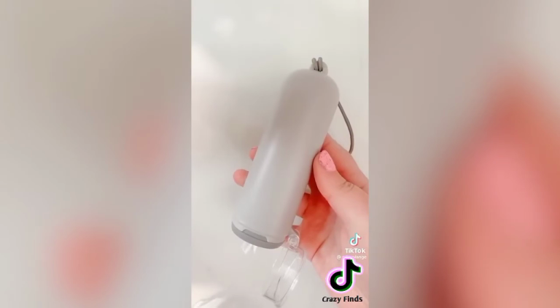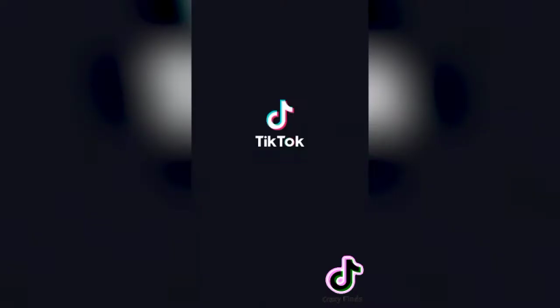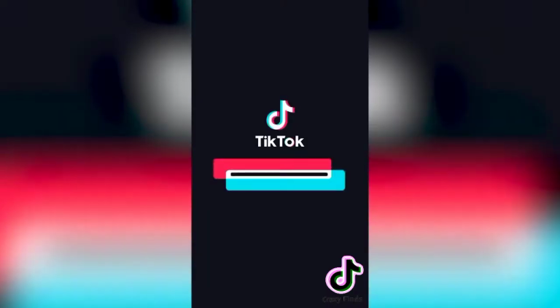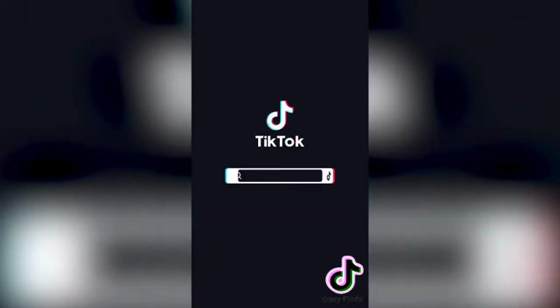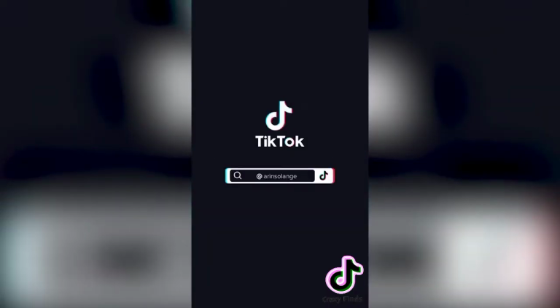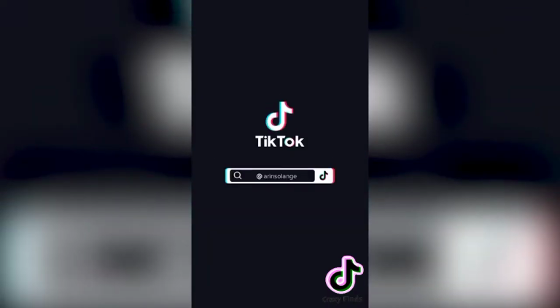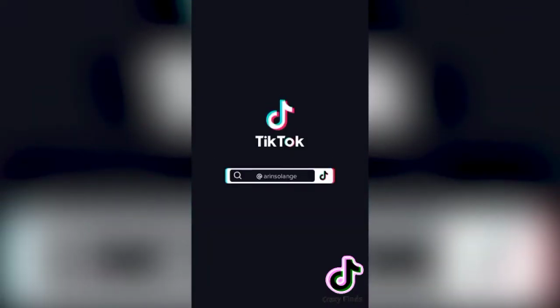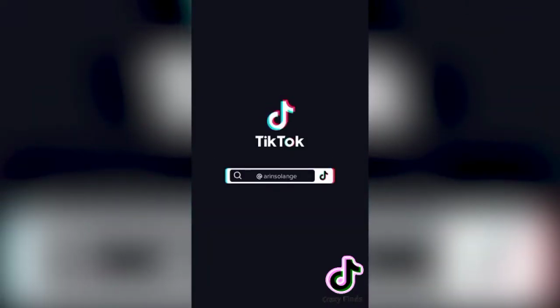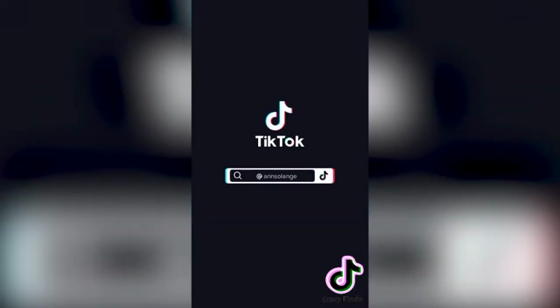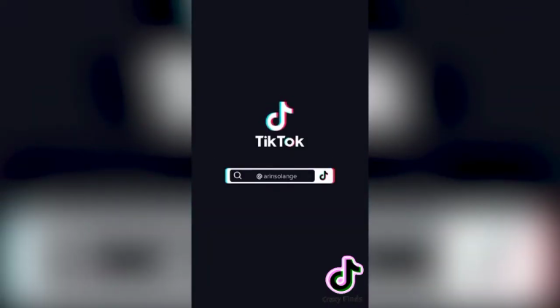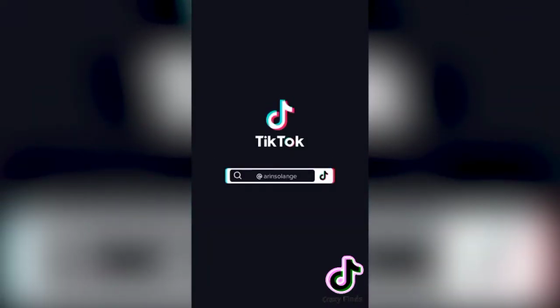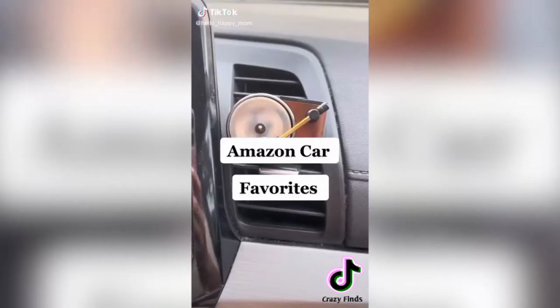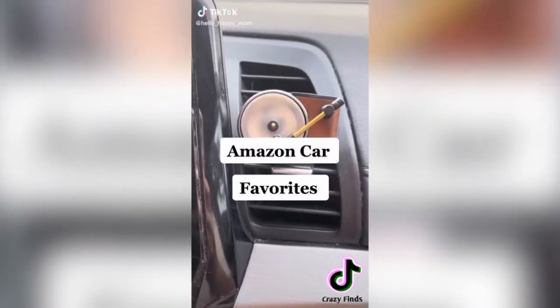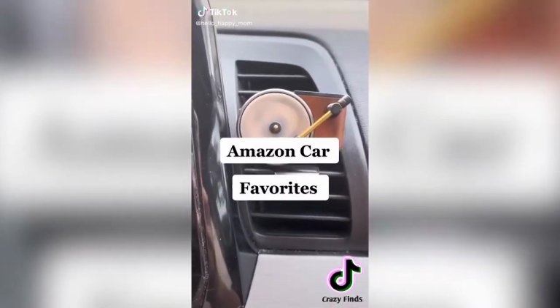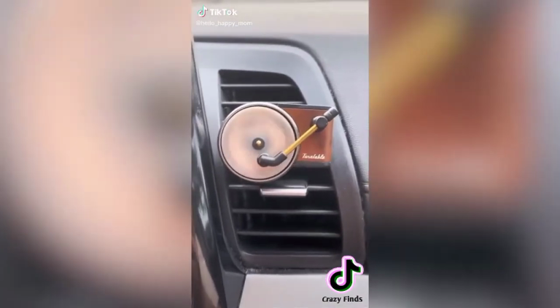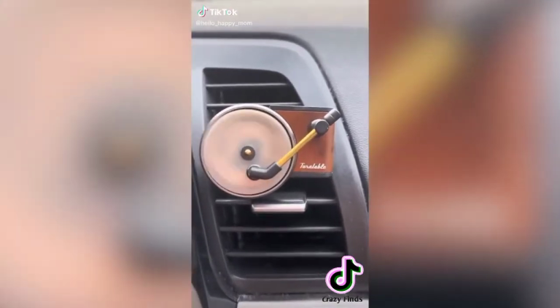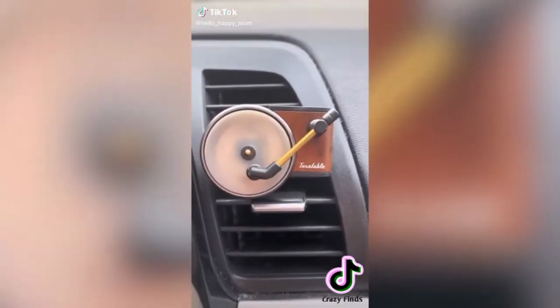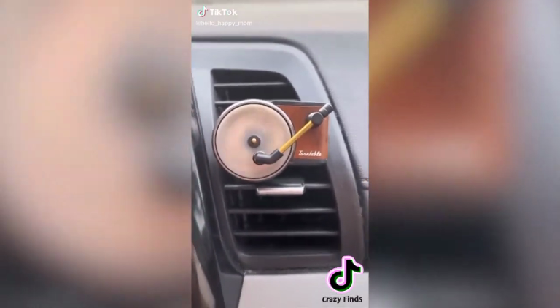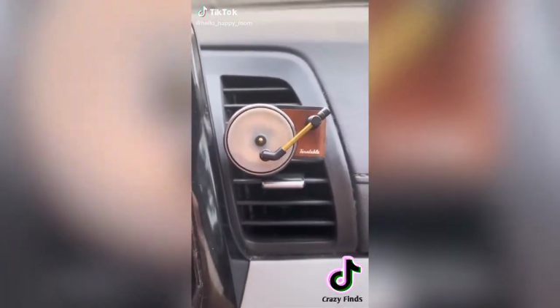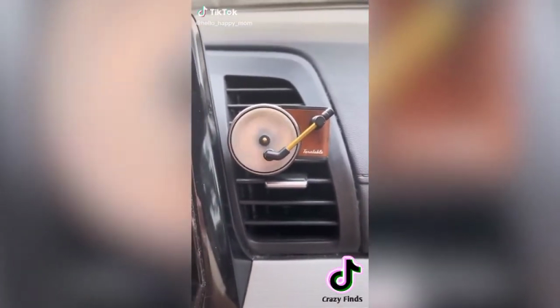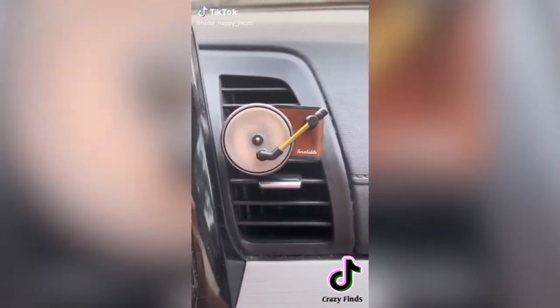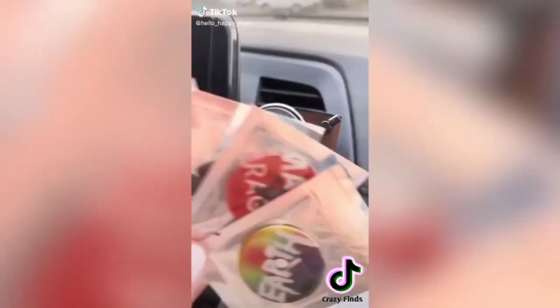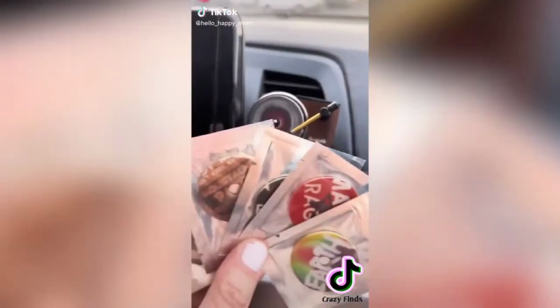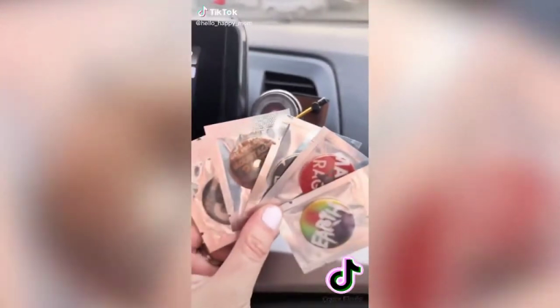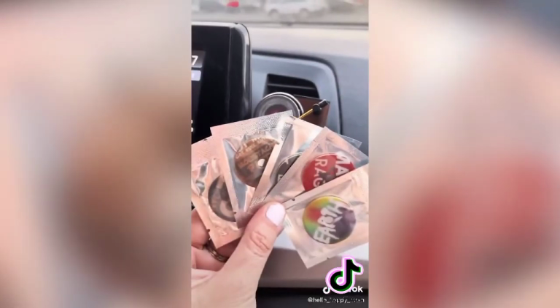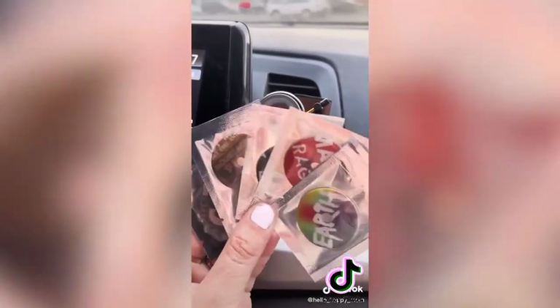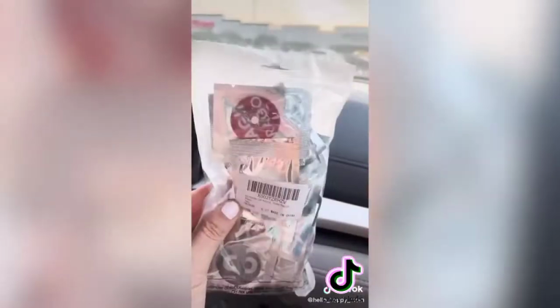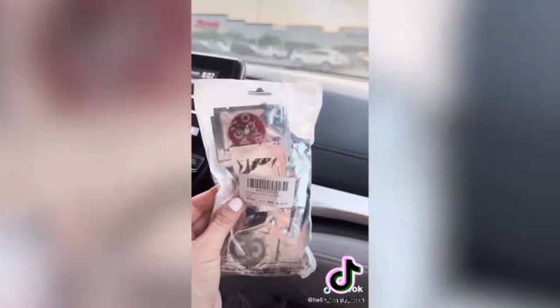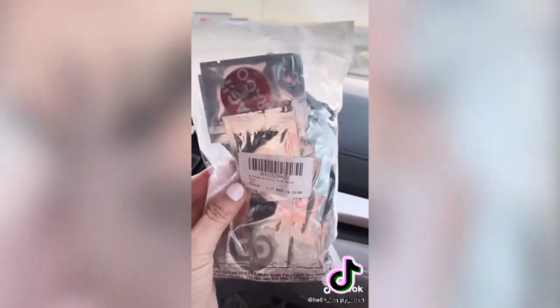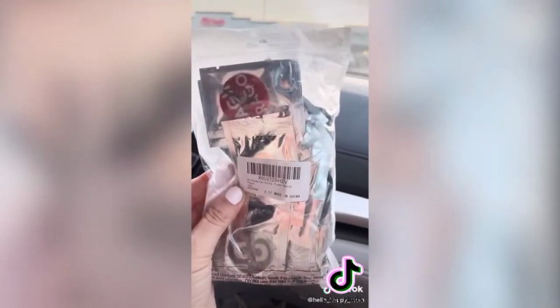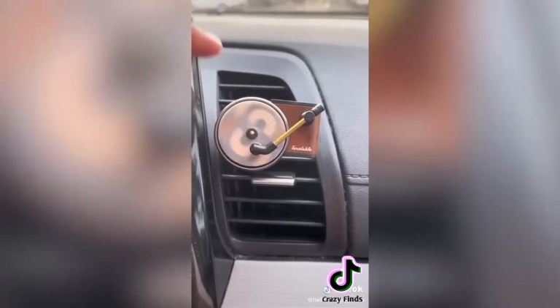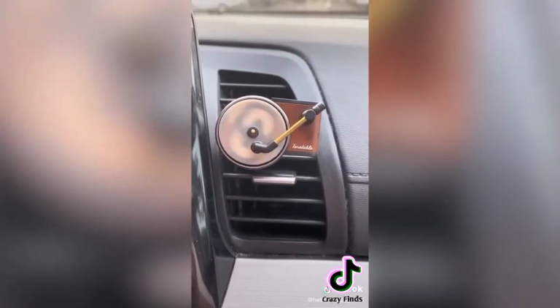Amazon favorites for your car — I'm obsessed with my turntable air freshener. It not only smells great but it's so cute too. I love that you can buy an assortment of replacement covers right off Amazon. Links are in my profile — like and follow for more.